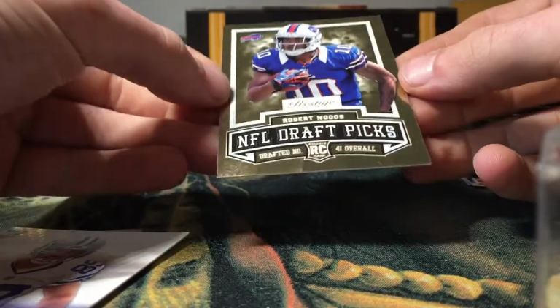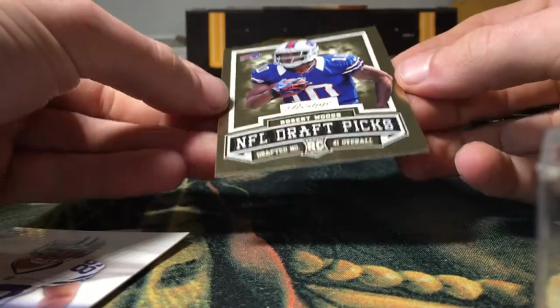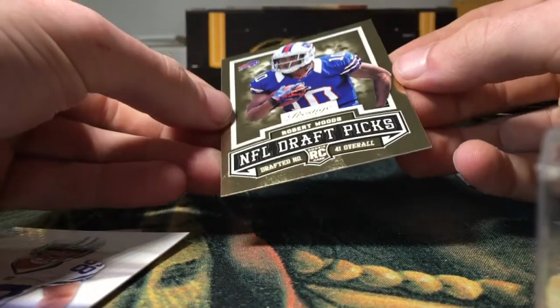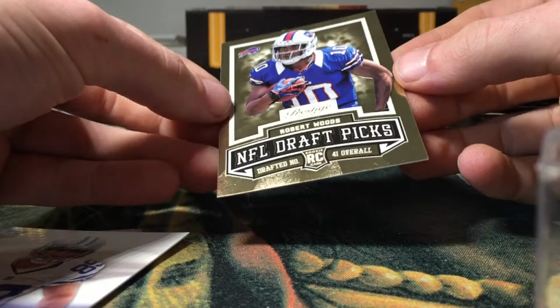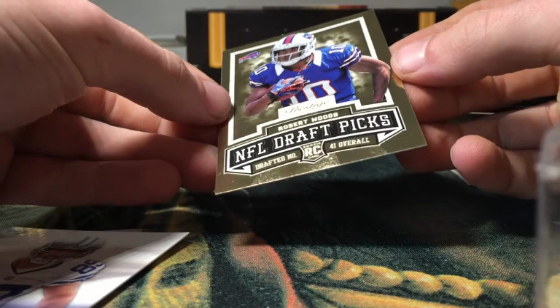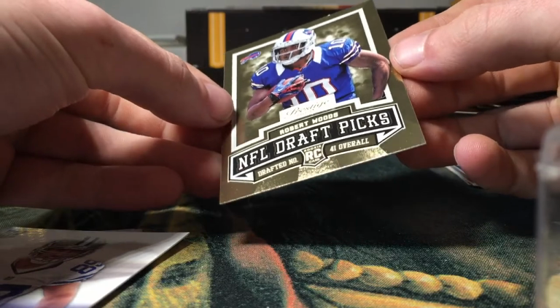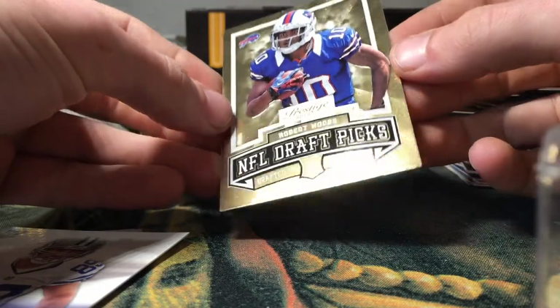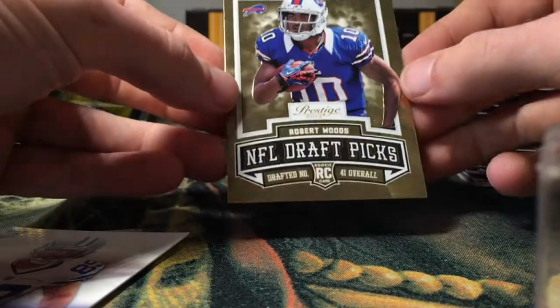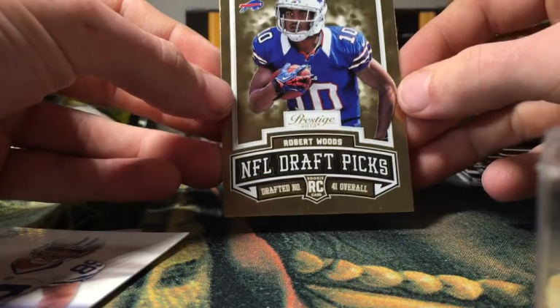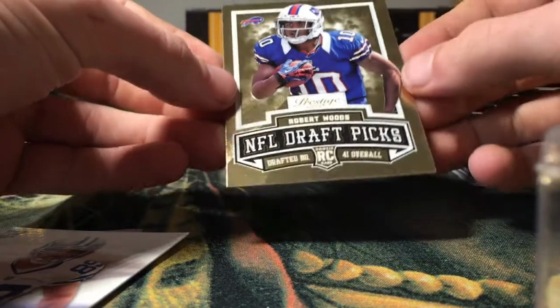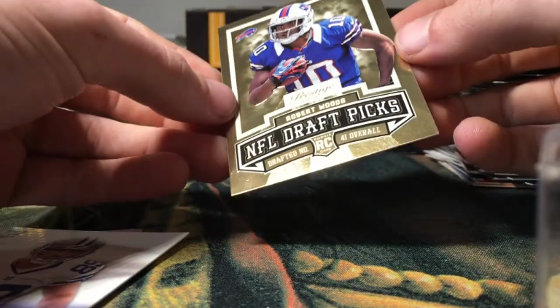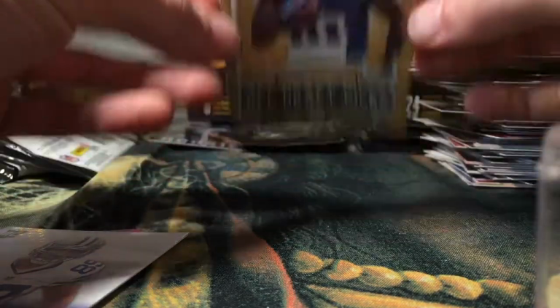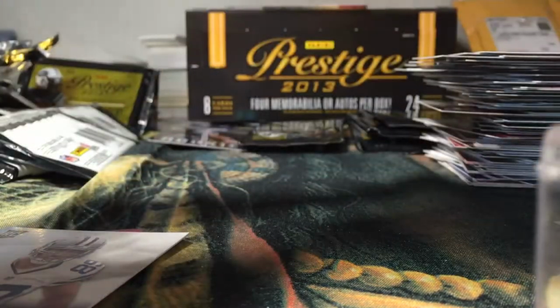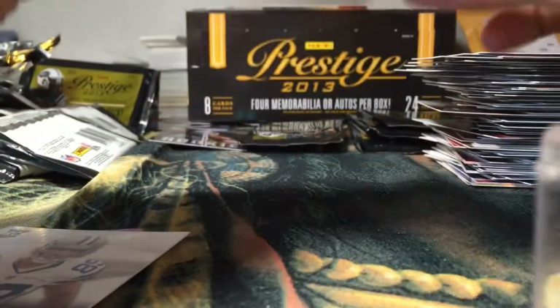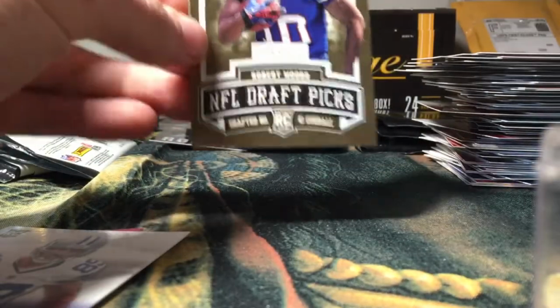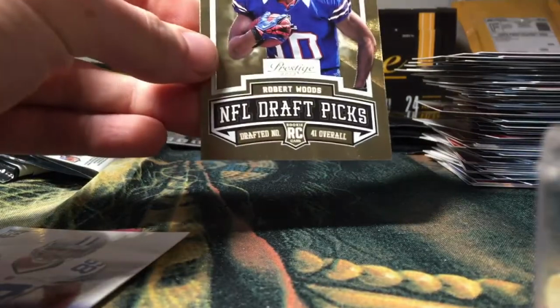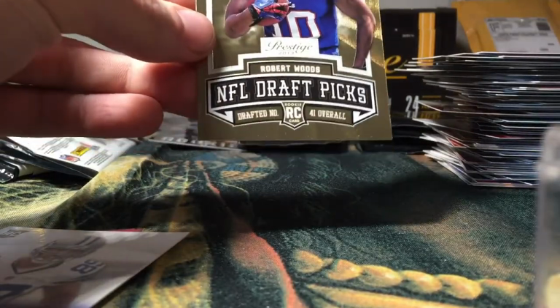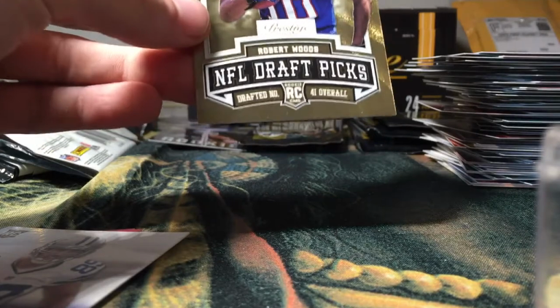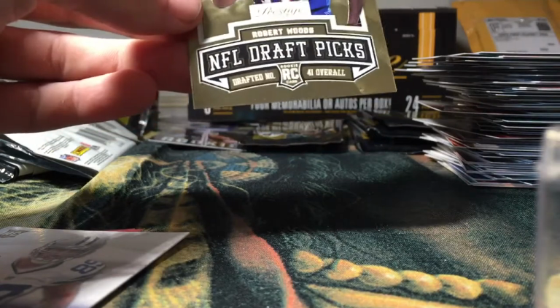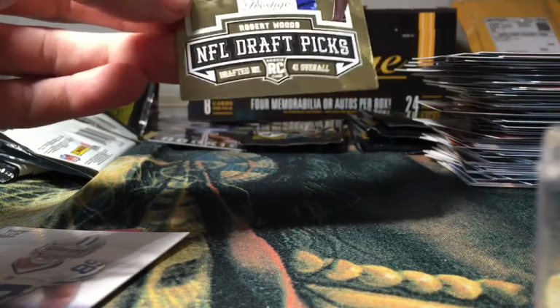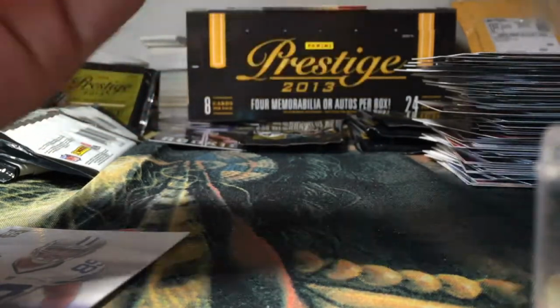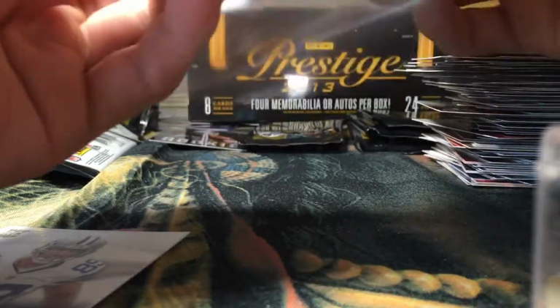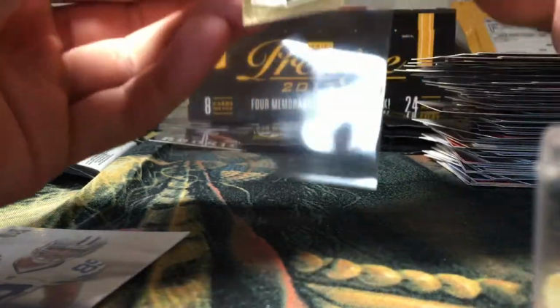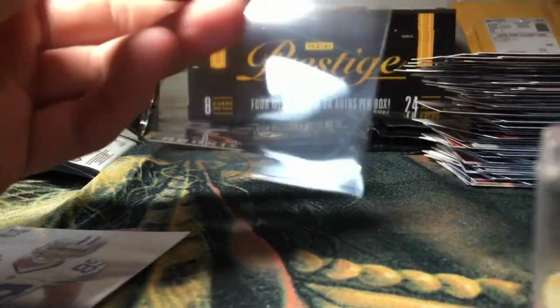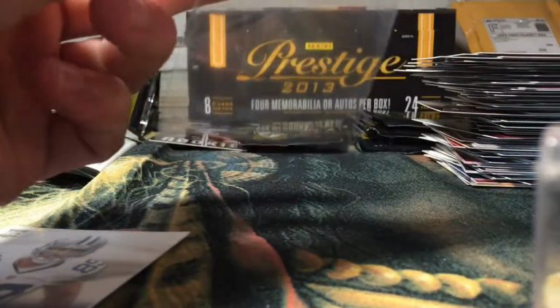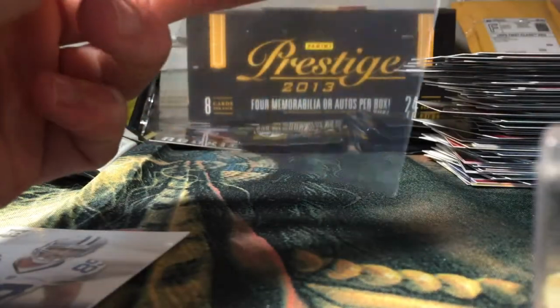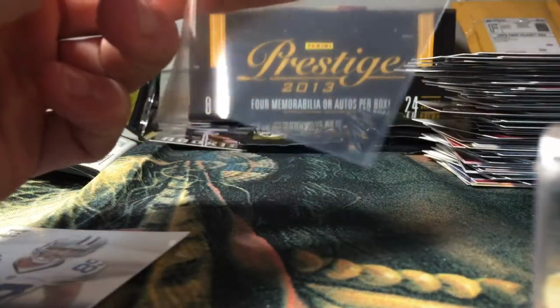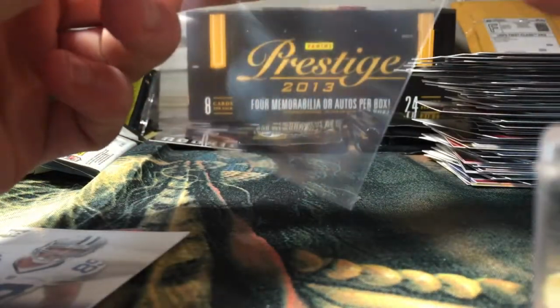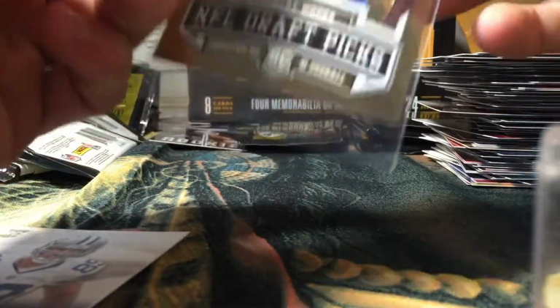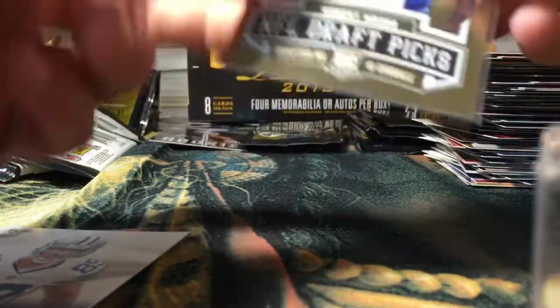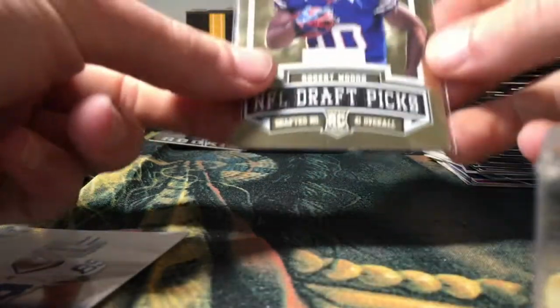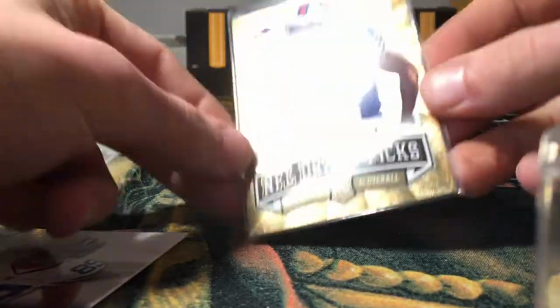Robert Woods NFL Draft Picks, 41st overall. Wow, those would be cool — especially, I wish they were numbered. Nonetheless, still a pretty cool card.